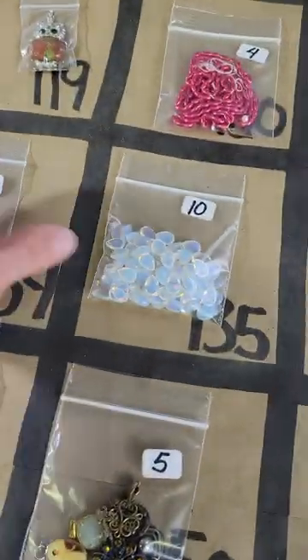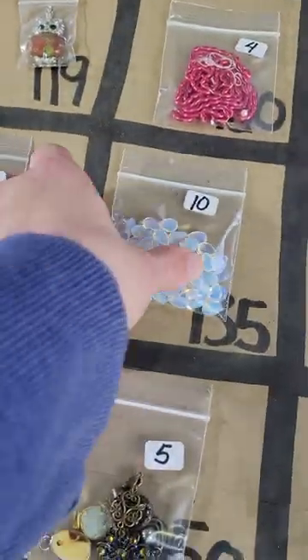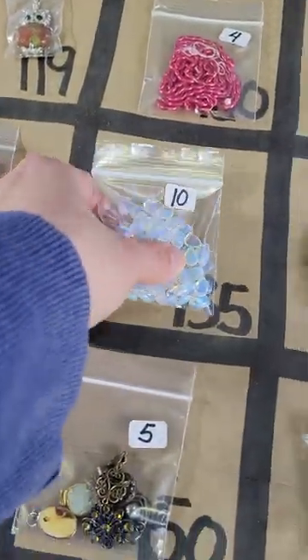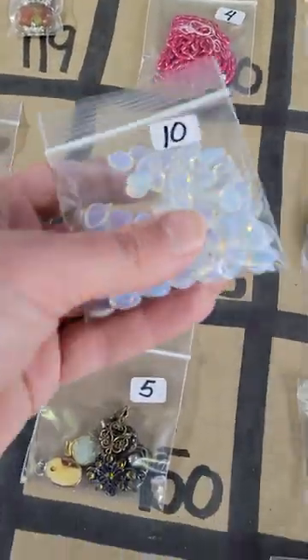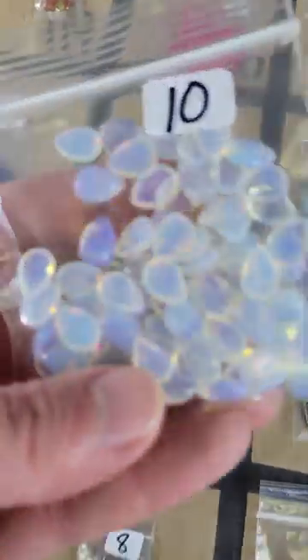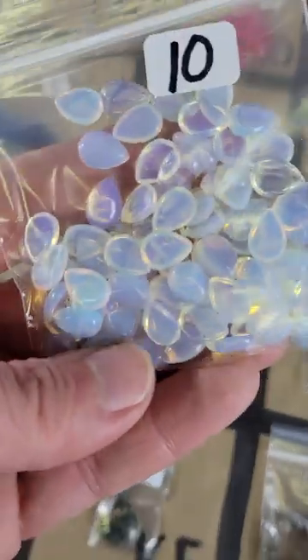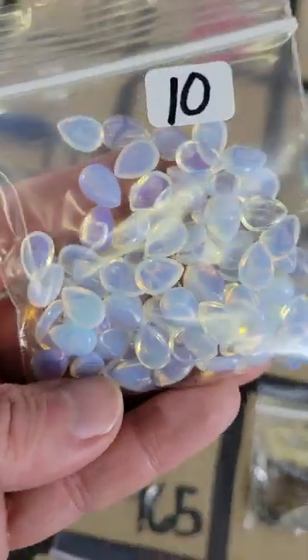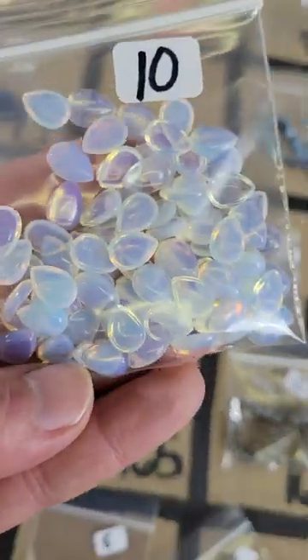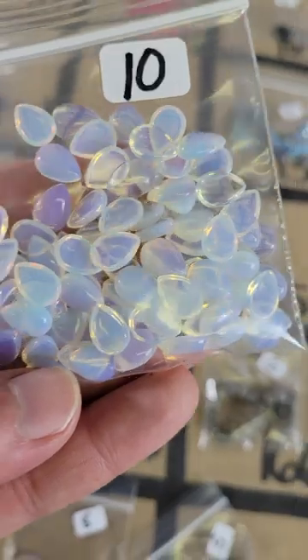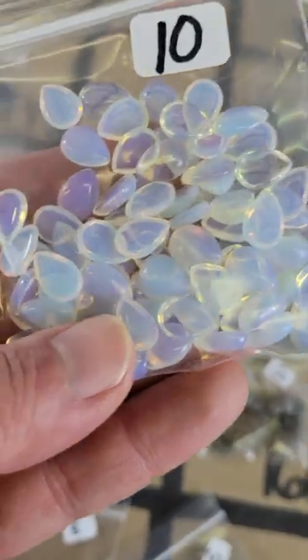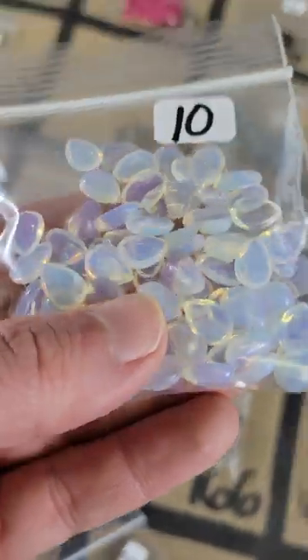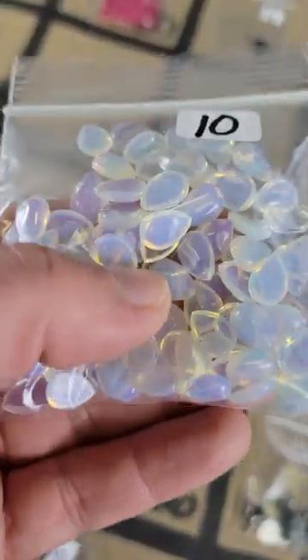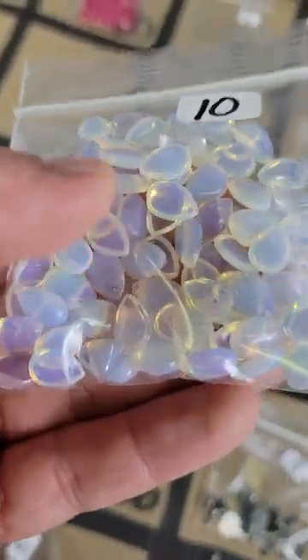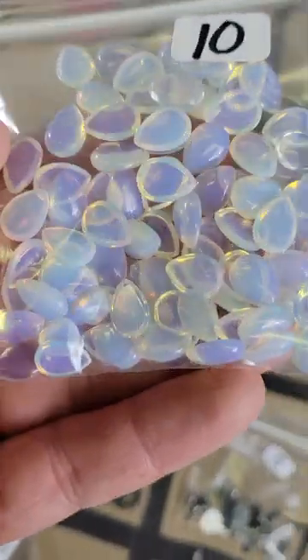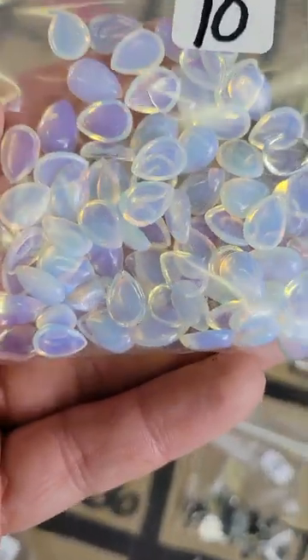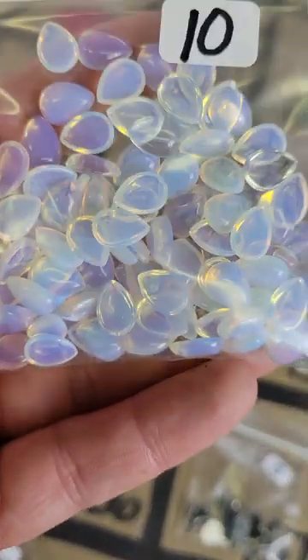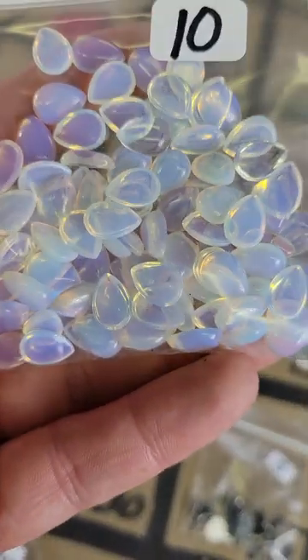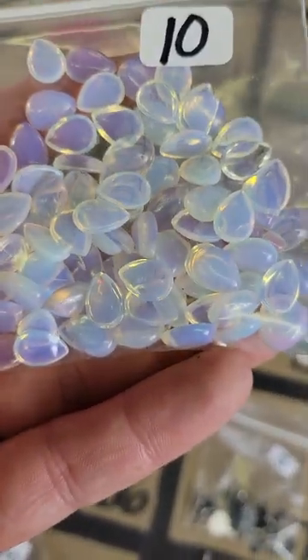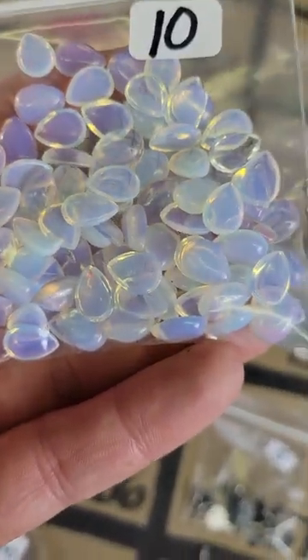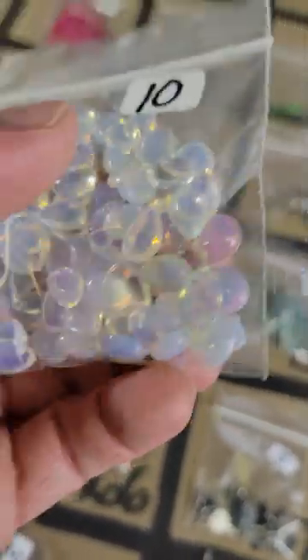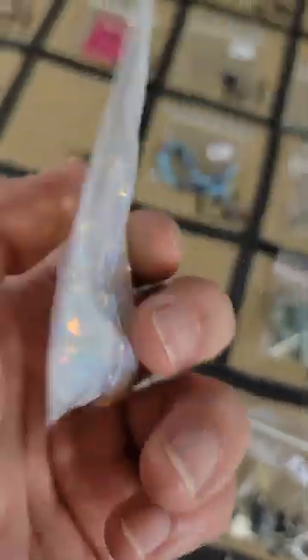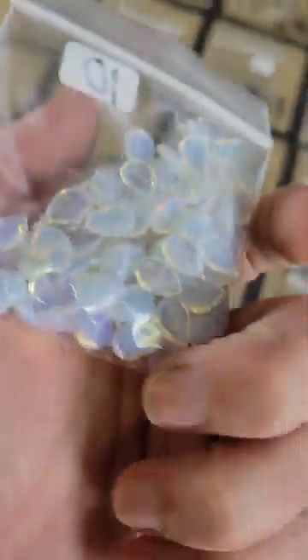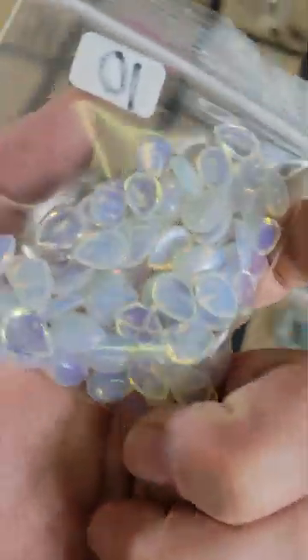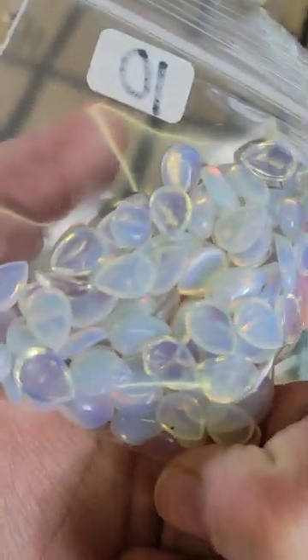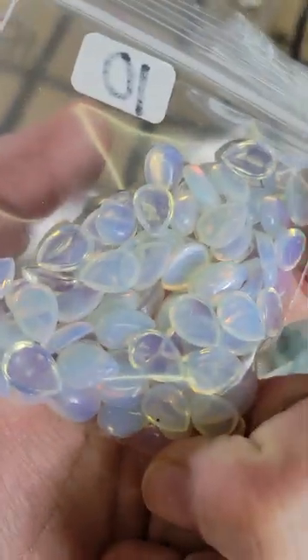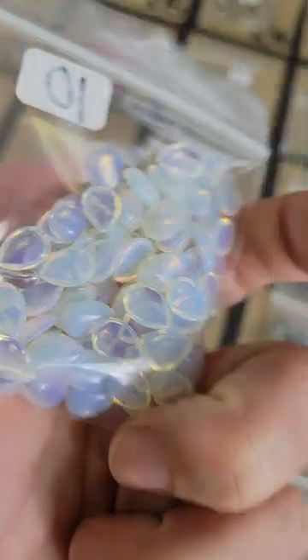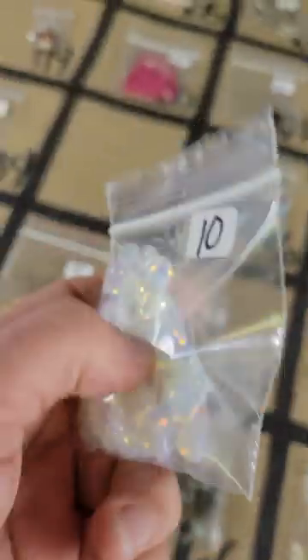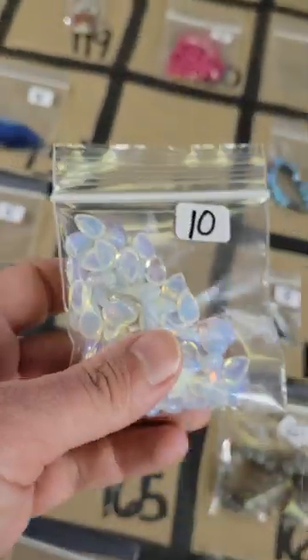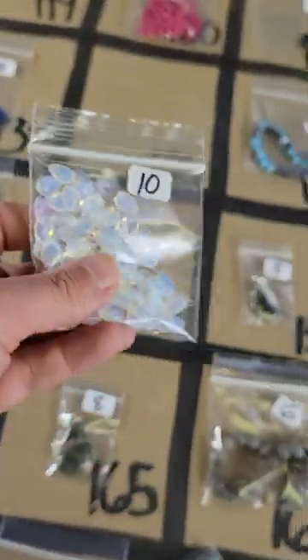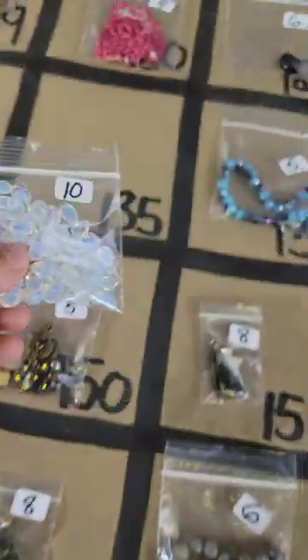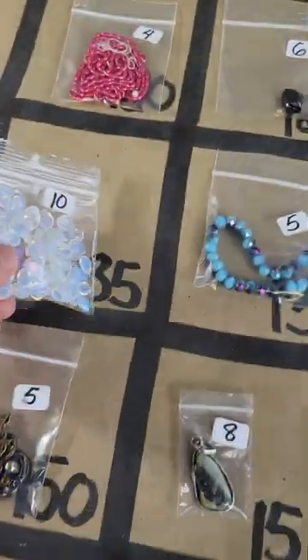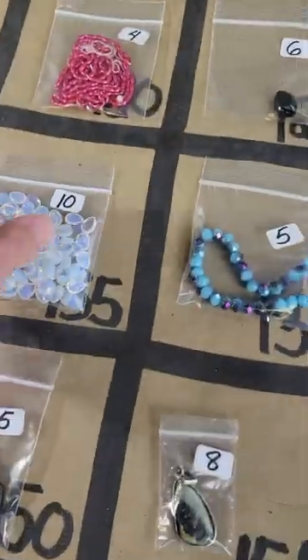Number 135: opalite cabochons — quite a few of them in there, big bag — ten bucks for those.